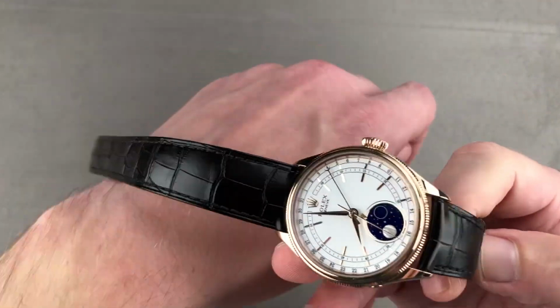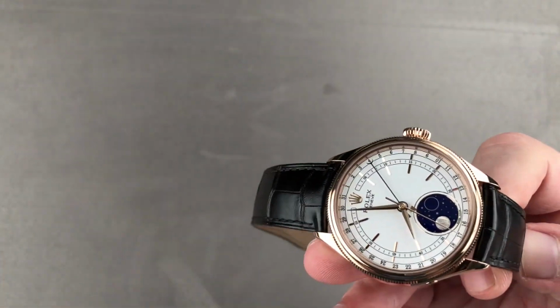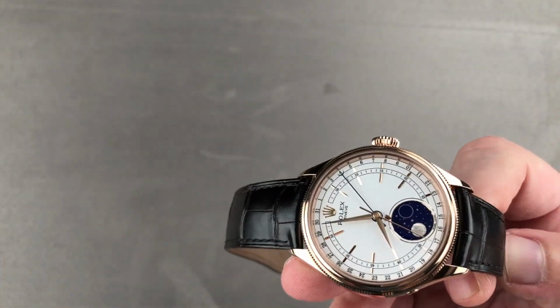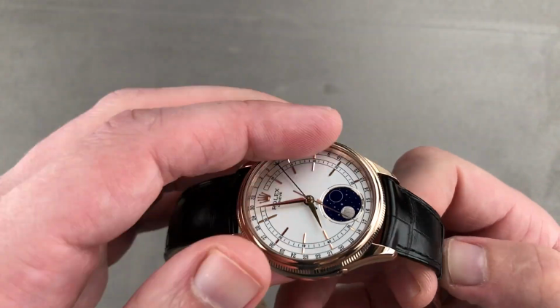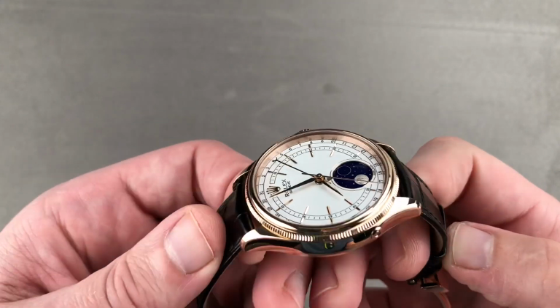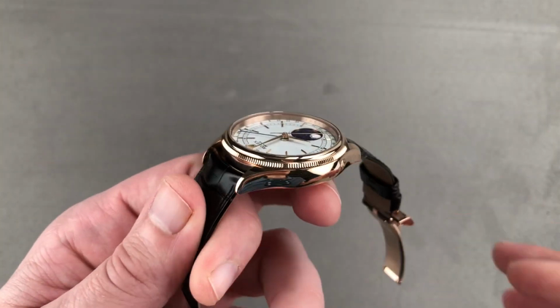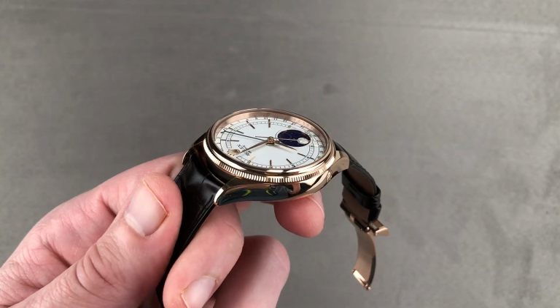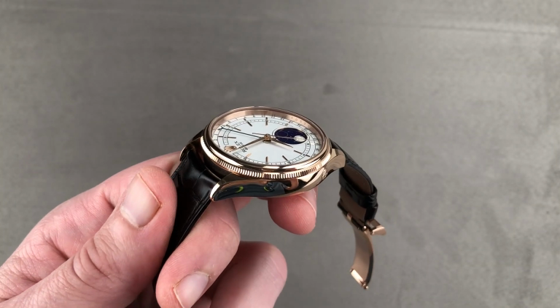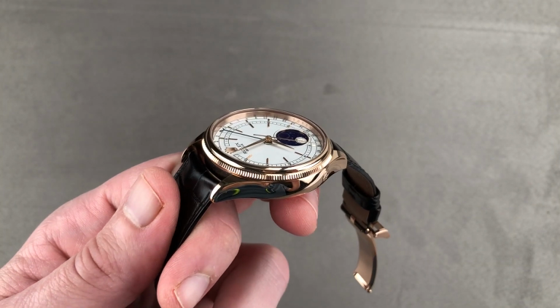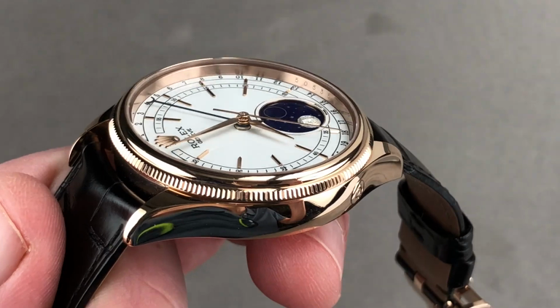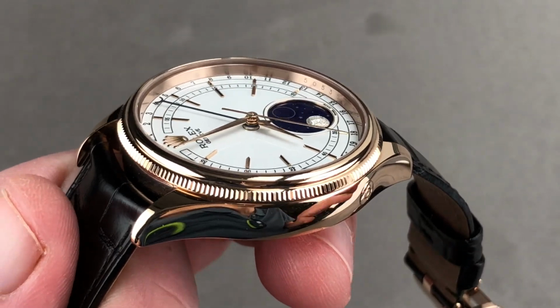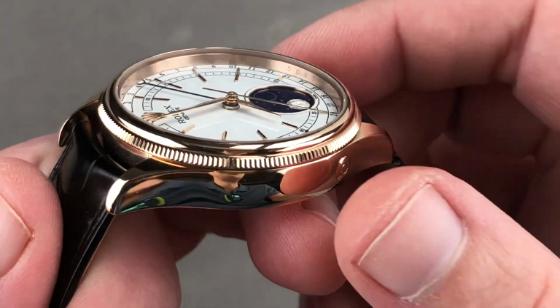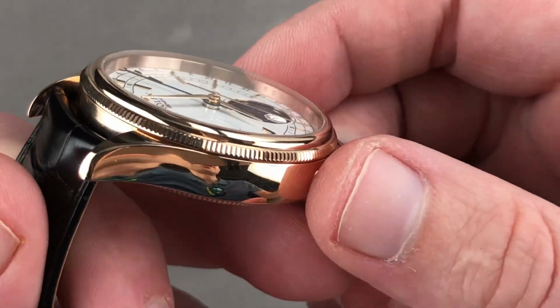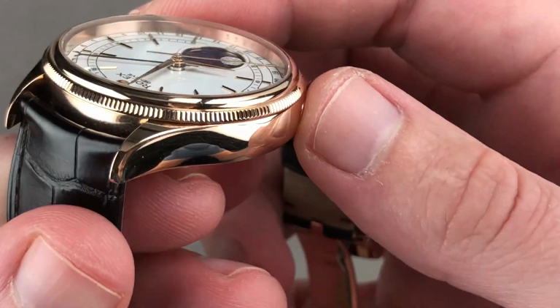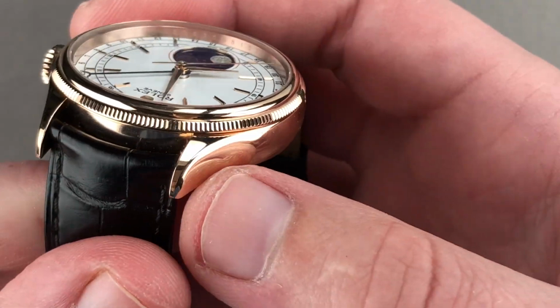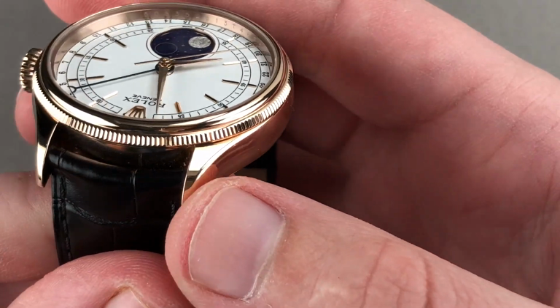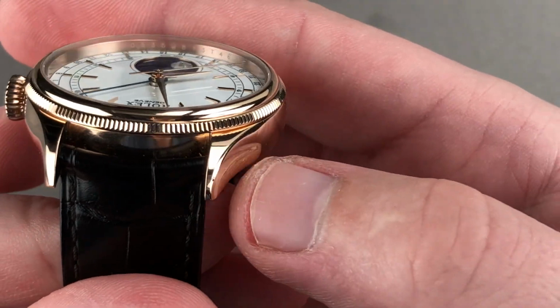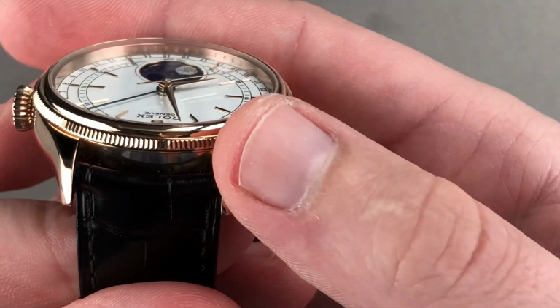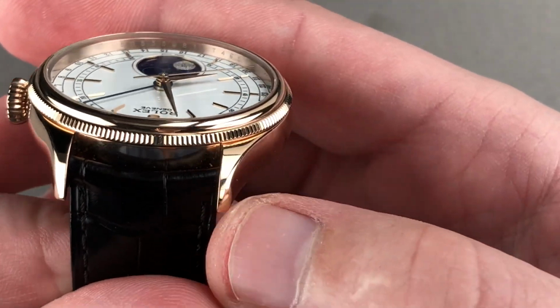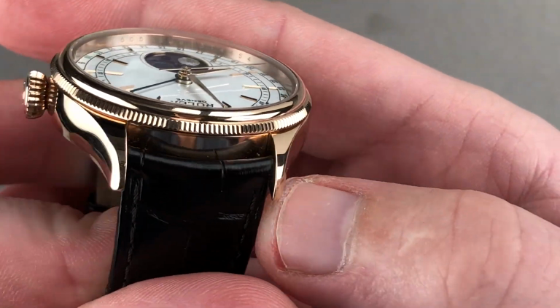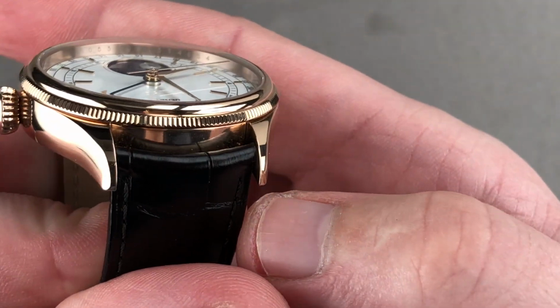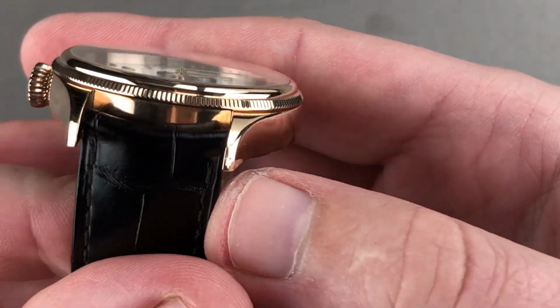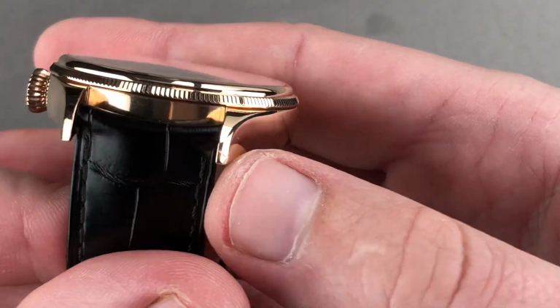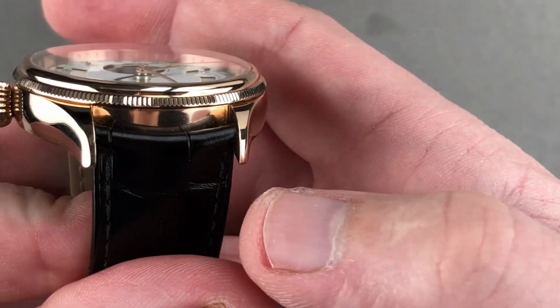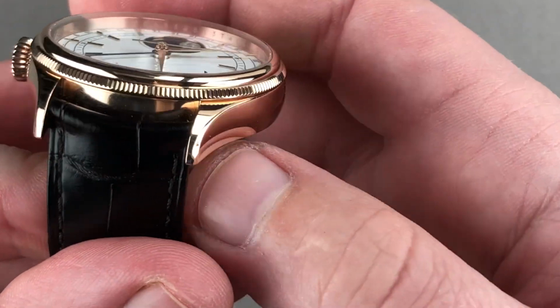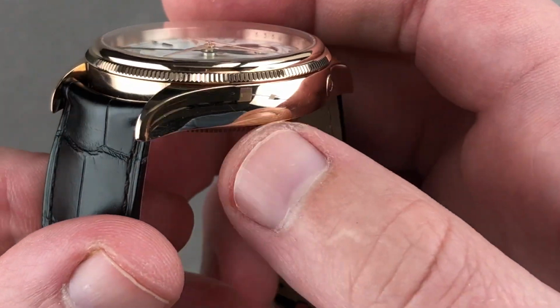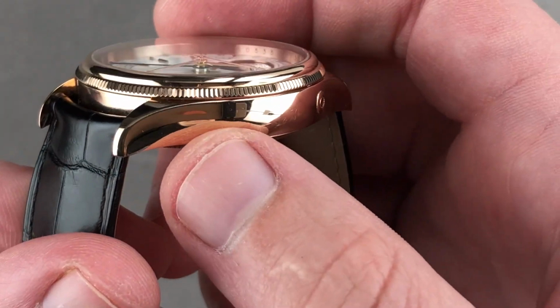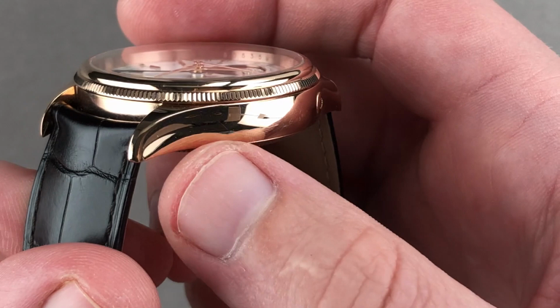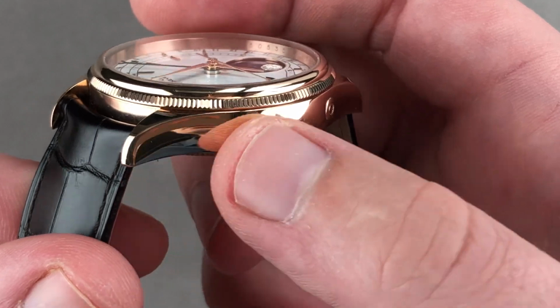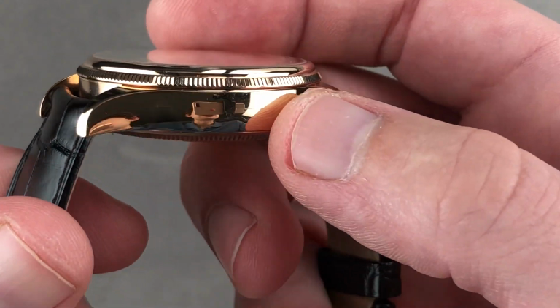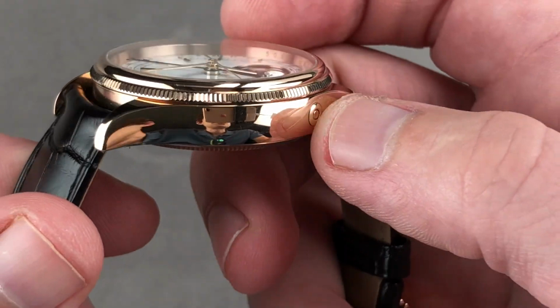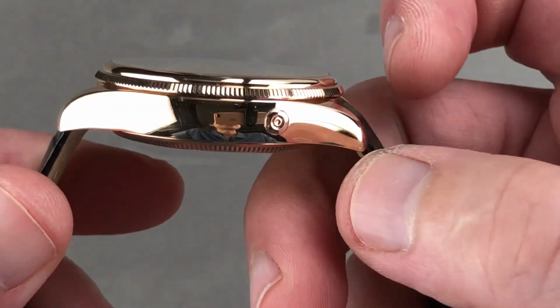Taking a quick look at the timepiece in detail, you appreciate that this is not just another oyster case. The lug profiles are far thinner and more graceful than you'll find even on the Datejust and the Day-Date, and in profile there's a lovely compound curved case.